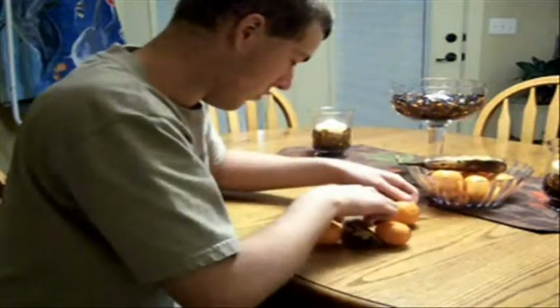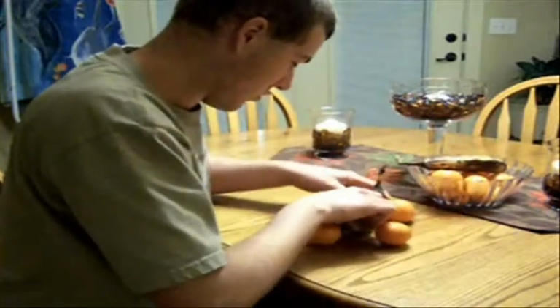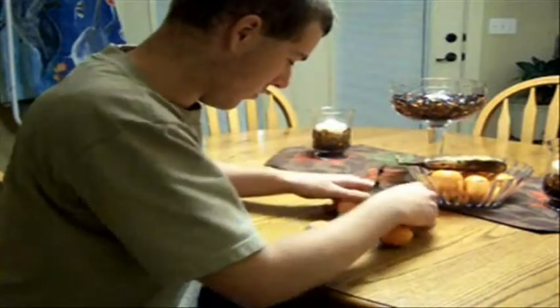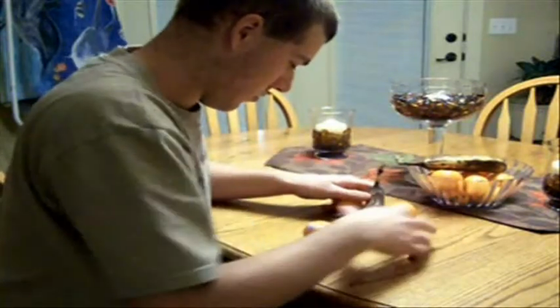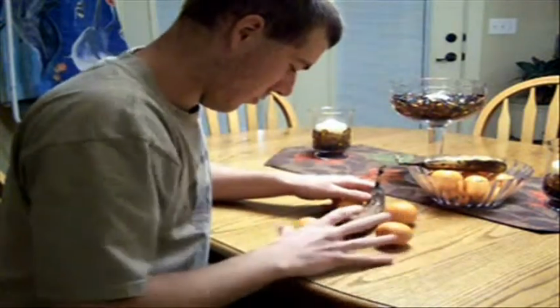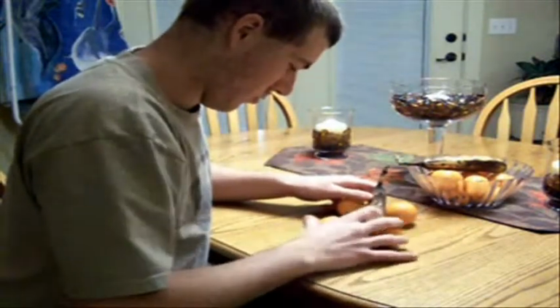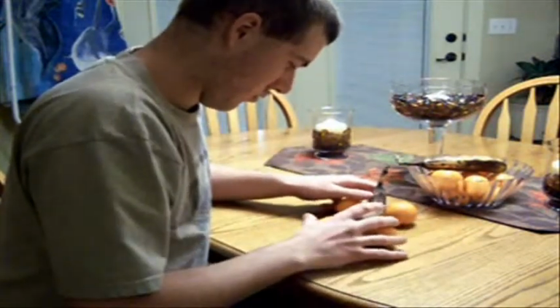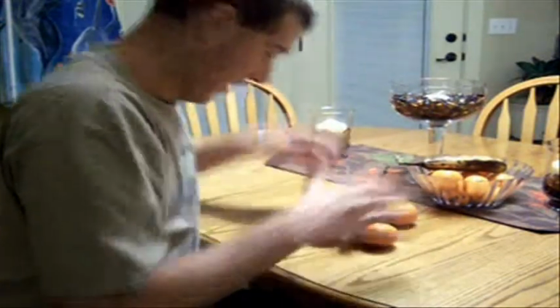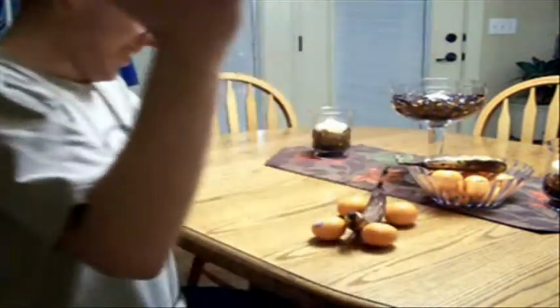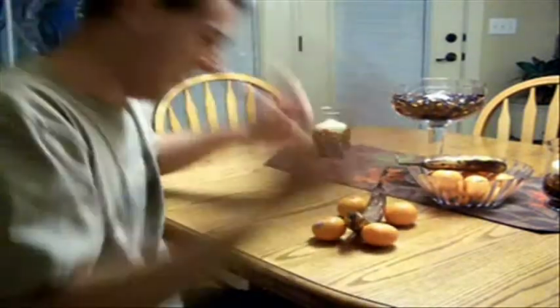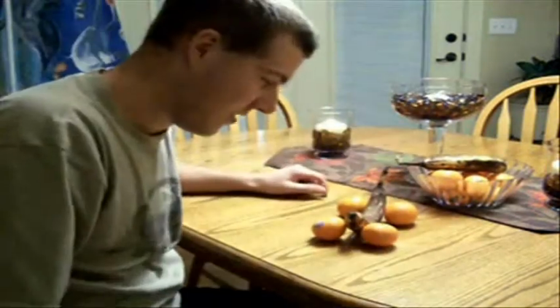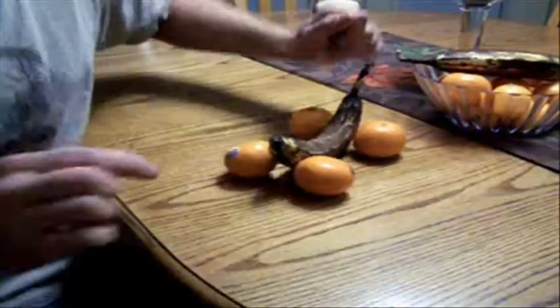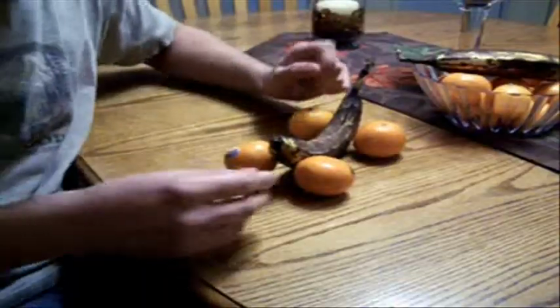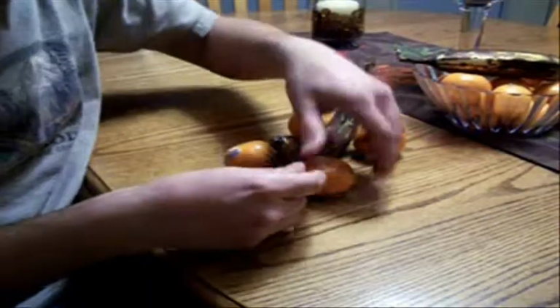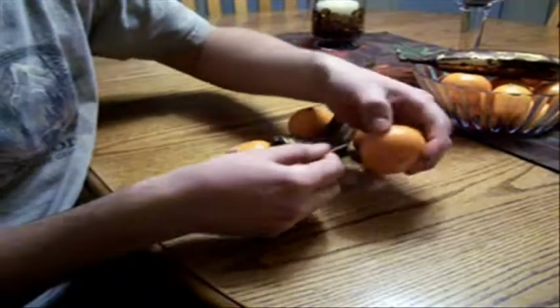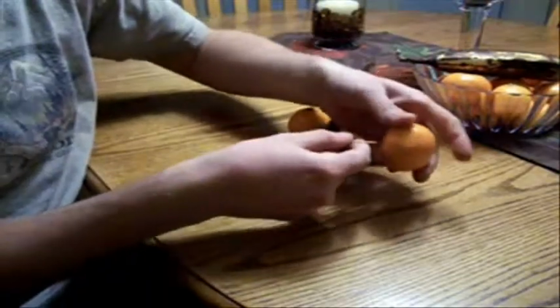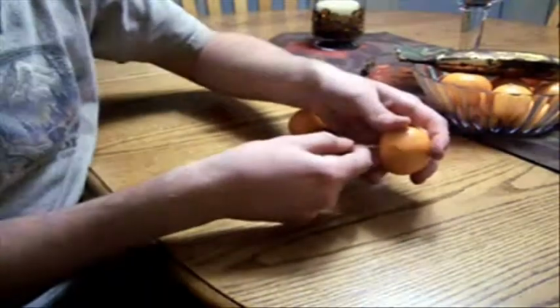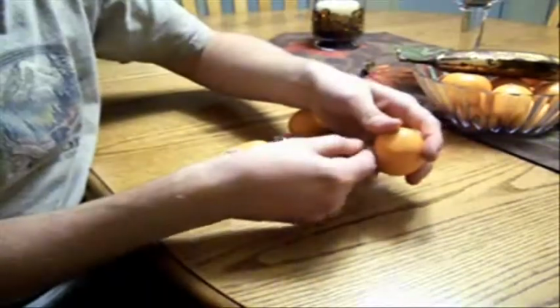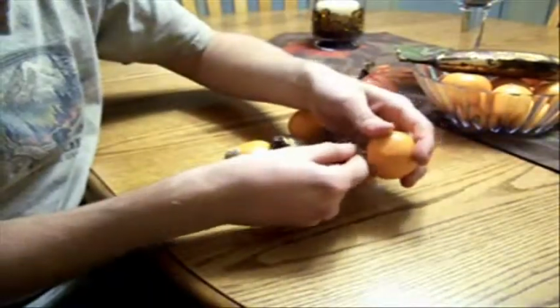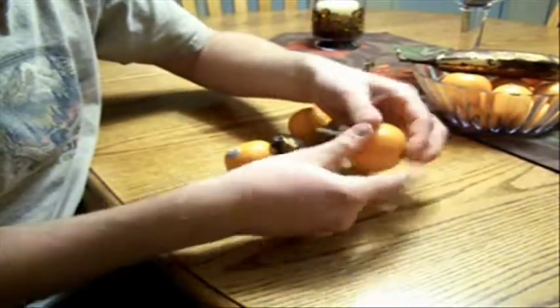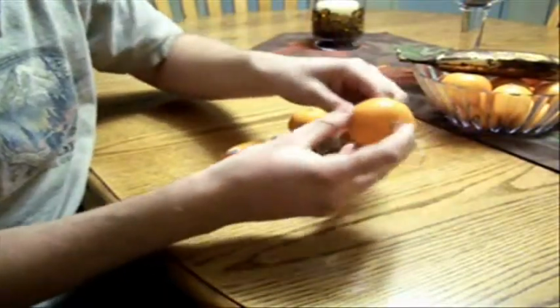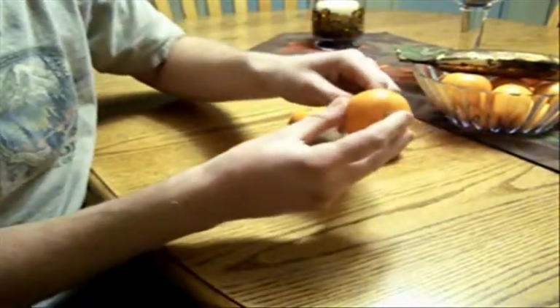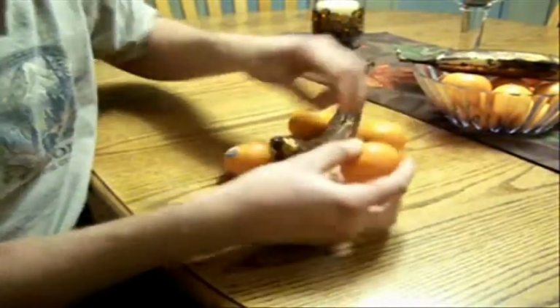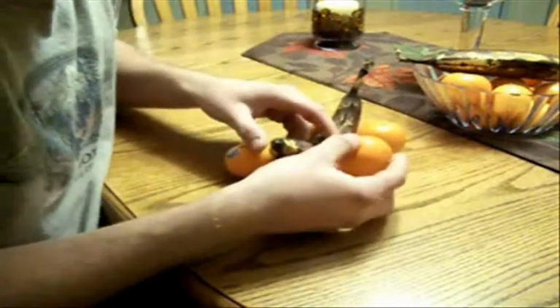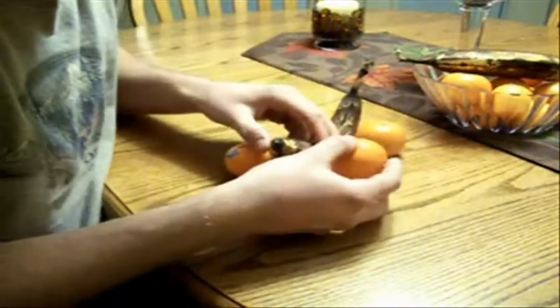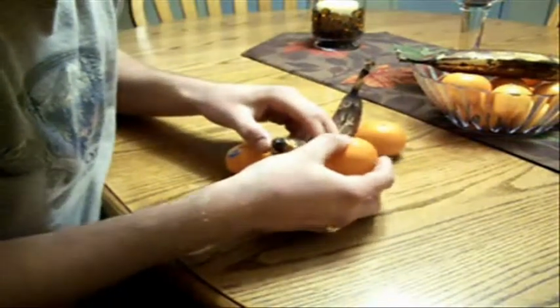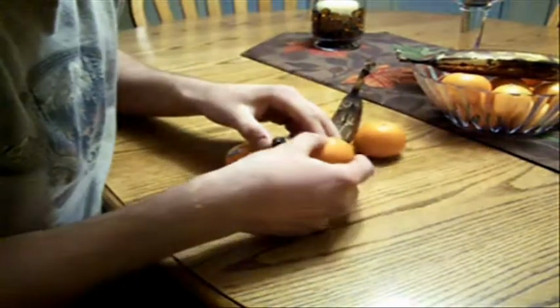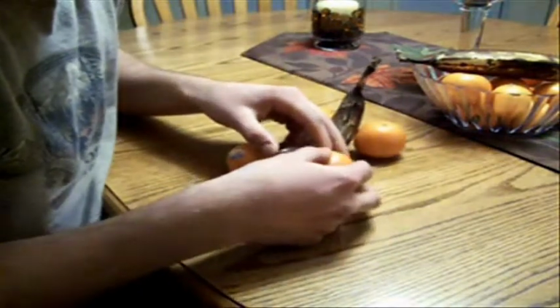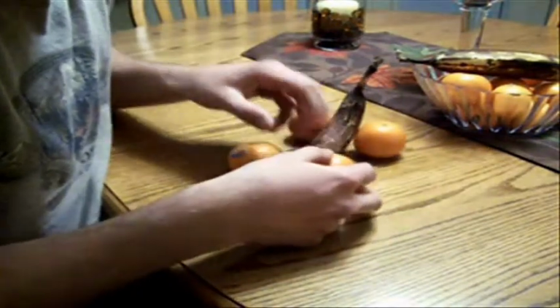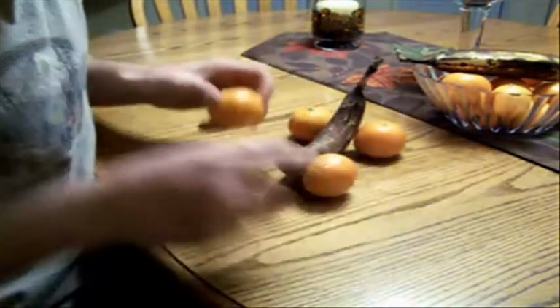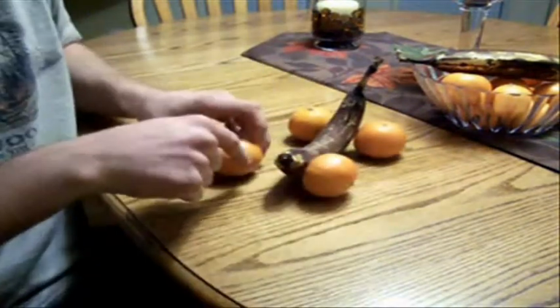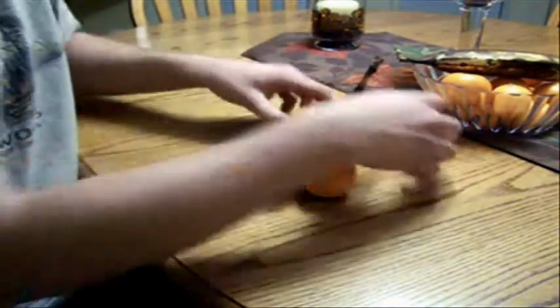Just stick toothpicks with oranges into your banana, and voila! You have yourself a Bananamobile. To build this amazing machine made of banana and oranges, first you're going to want to slide some toothpicks into your oranges and then into your banana. Make sure you have all four of them.